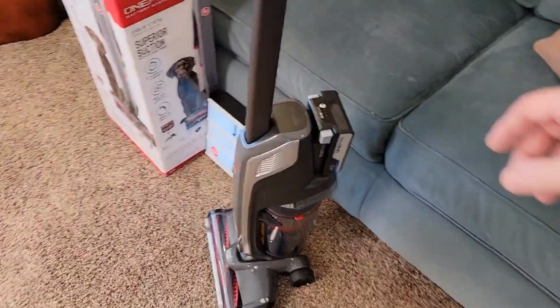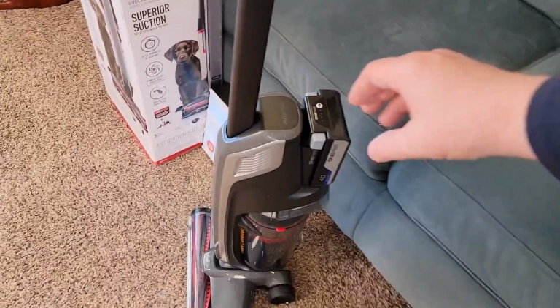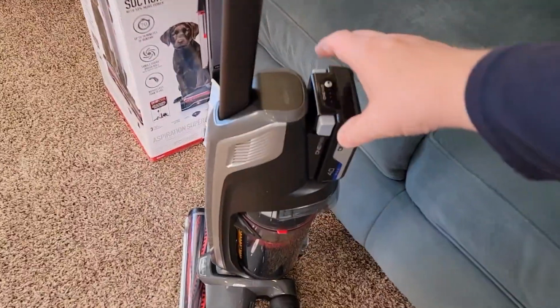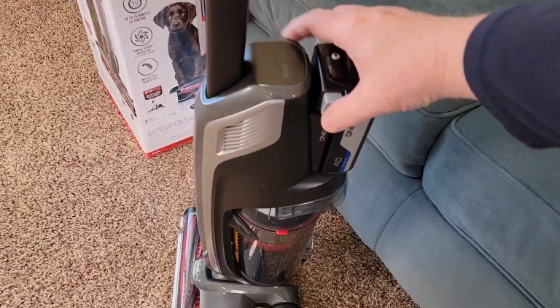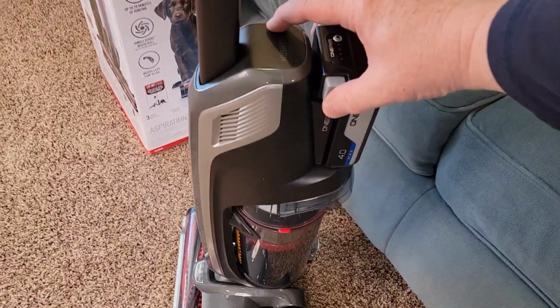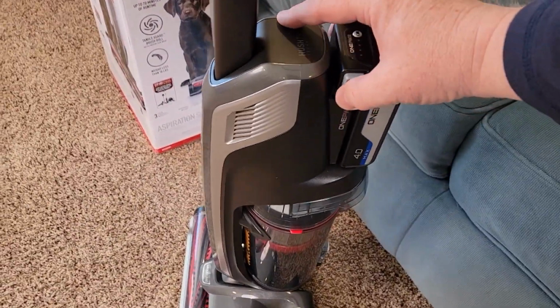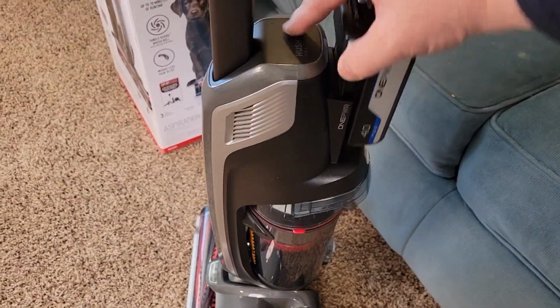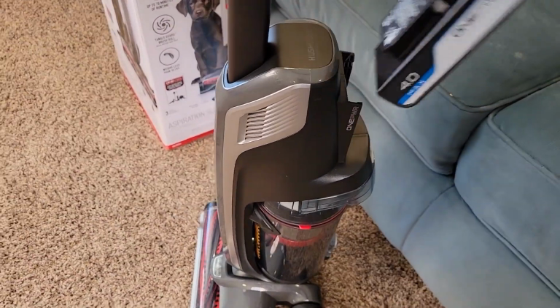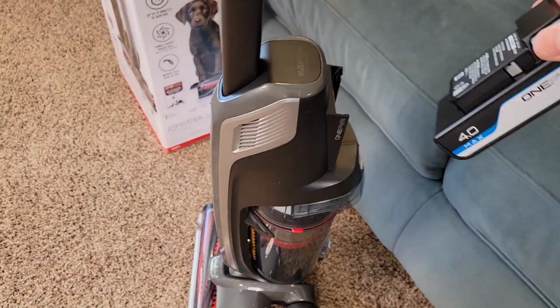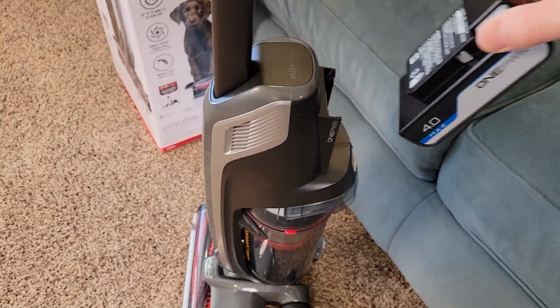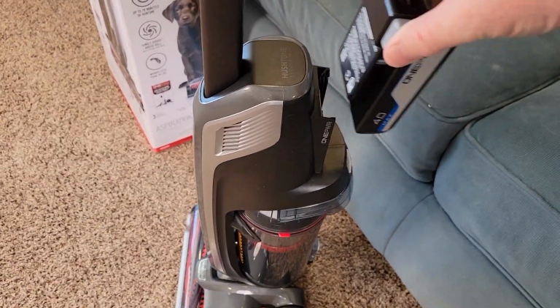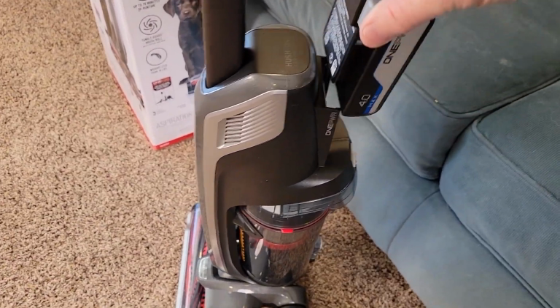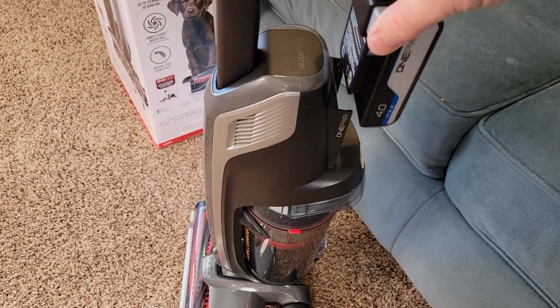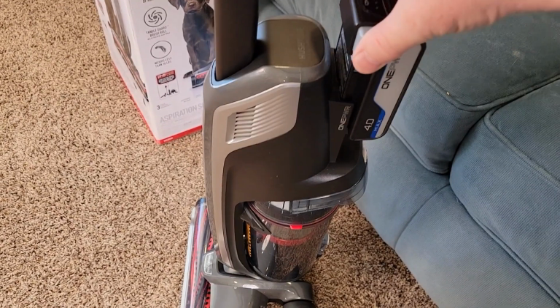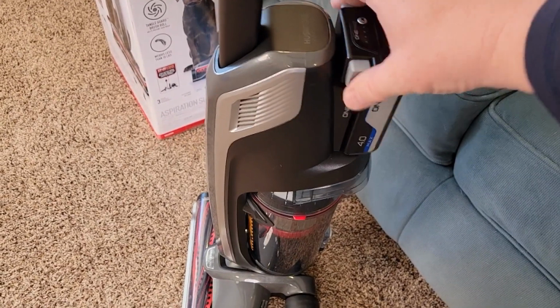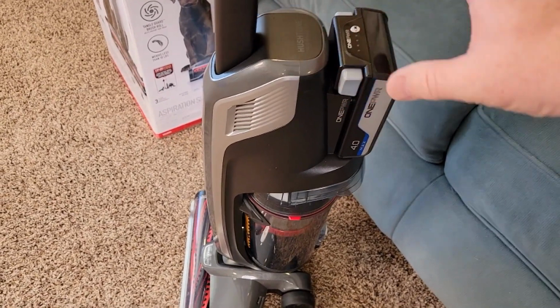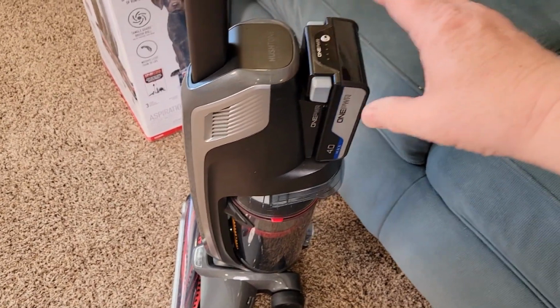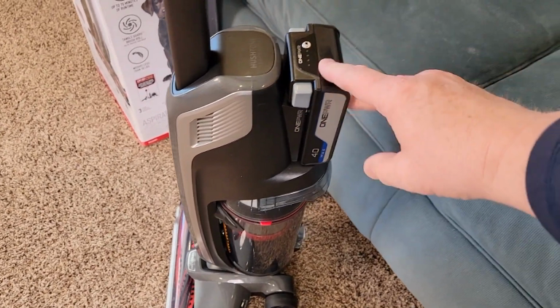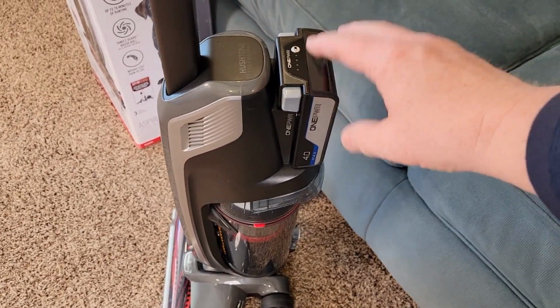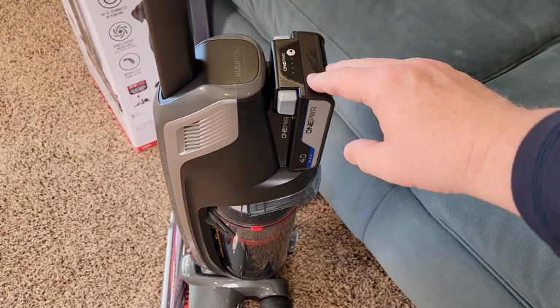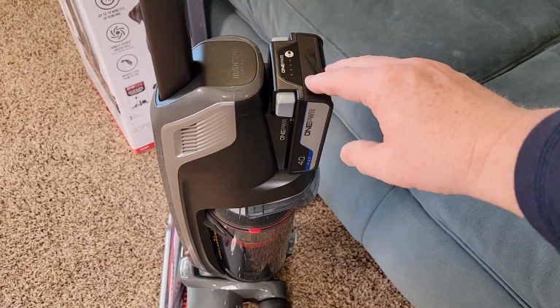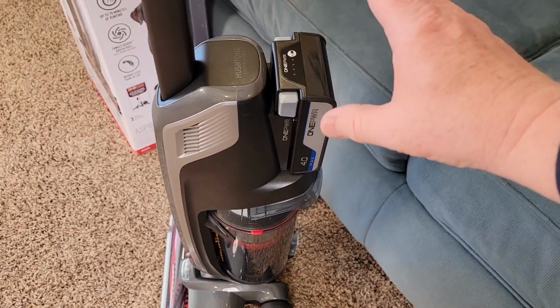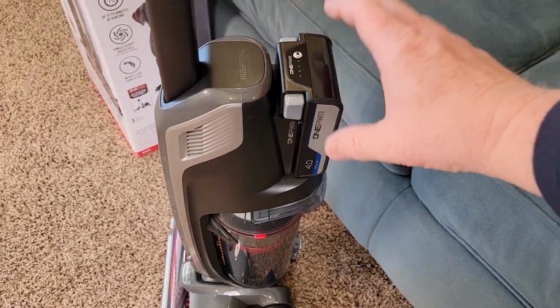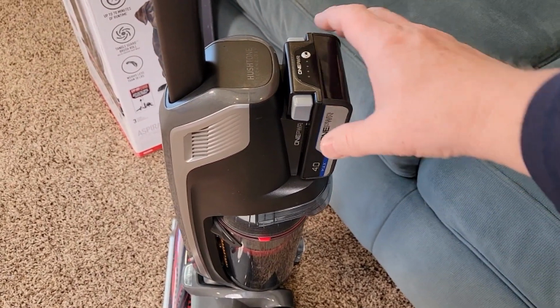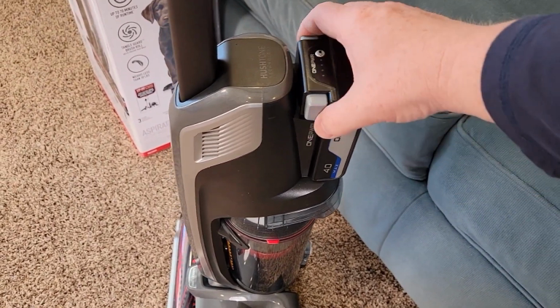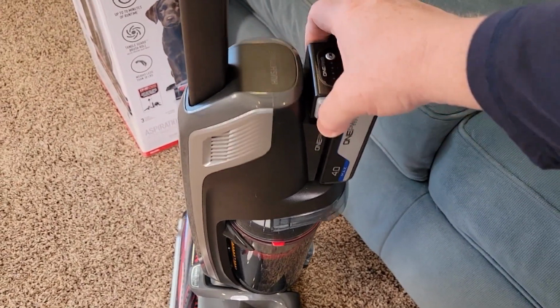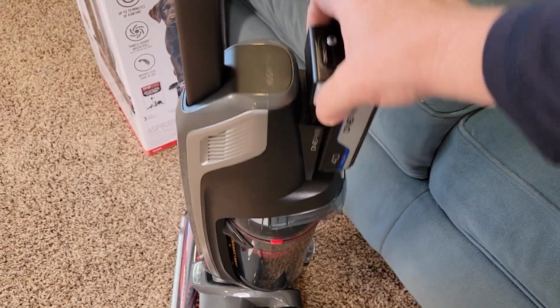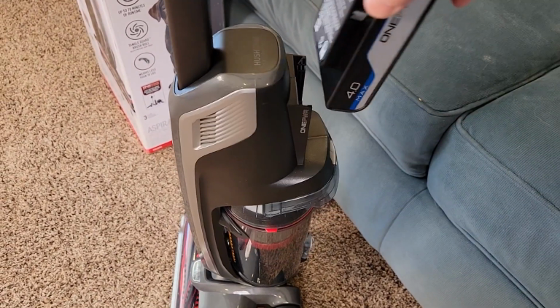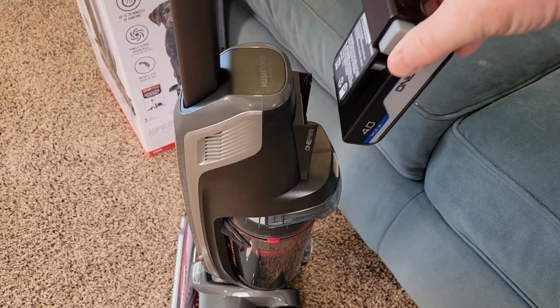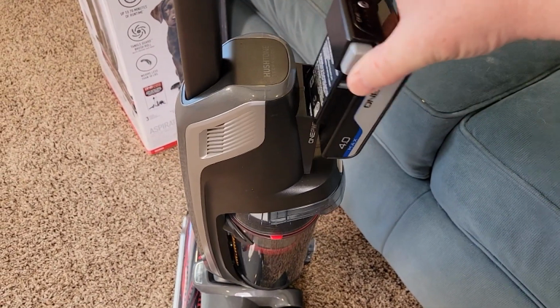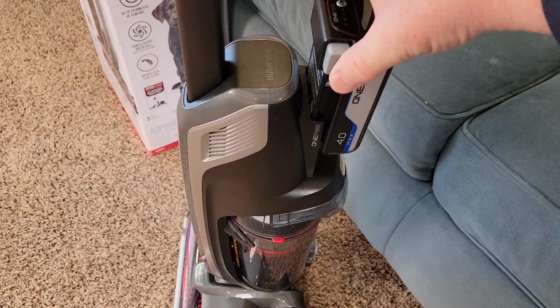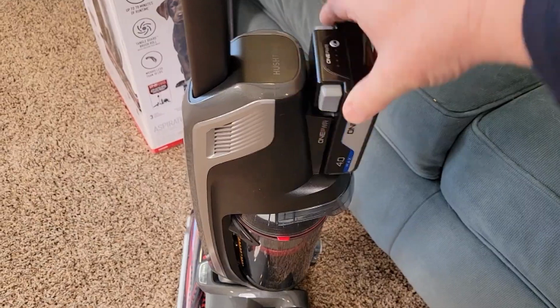You will have to charge a 1-Power battery. They're very easy to install — that's what I like about these 1-Power batteries, they're very easy to install. It doesn't take a lot of effort.